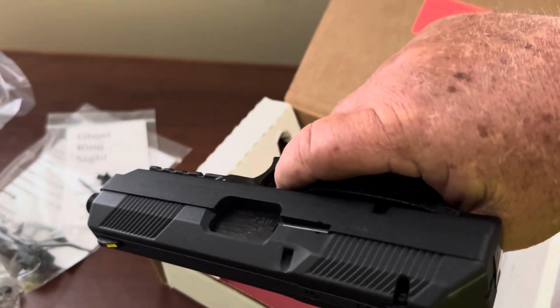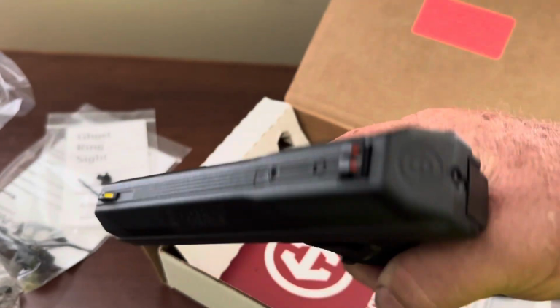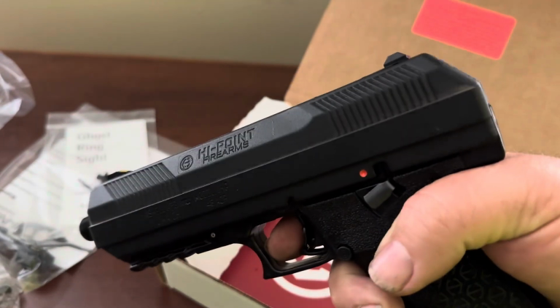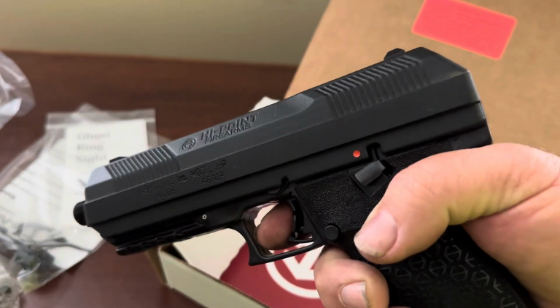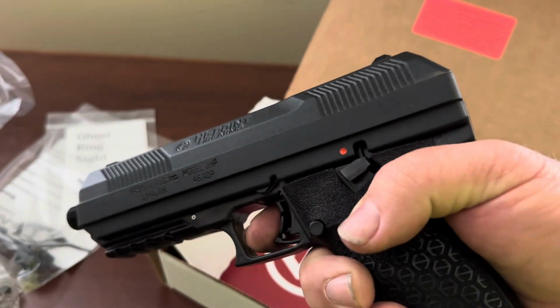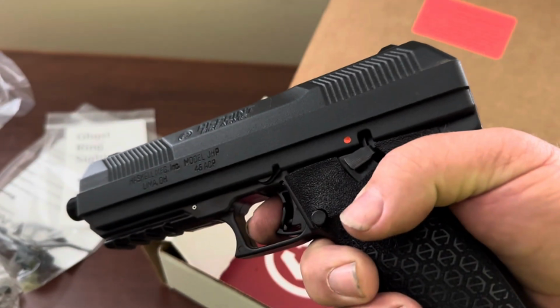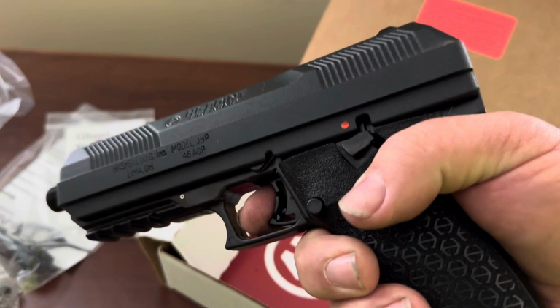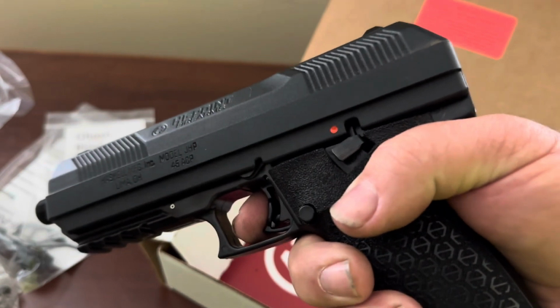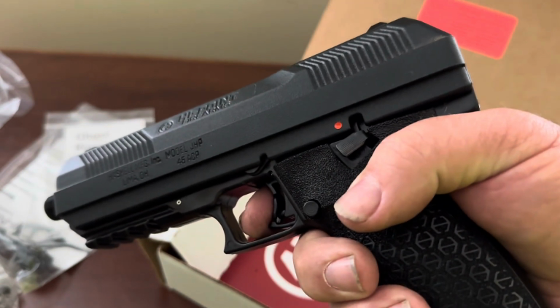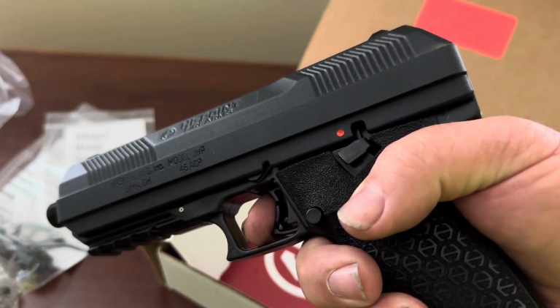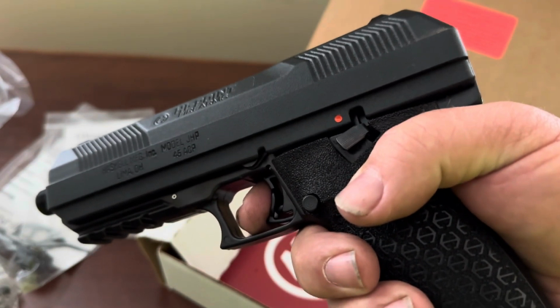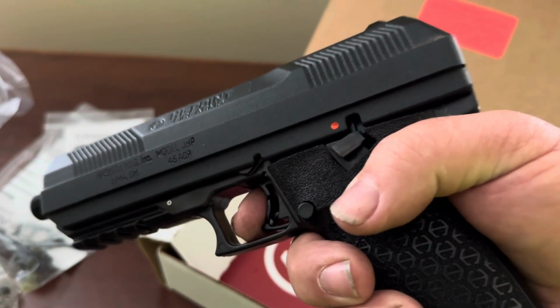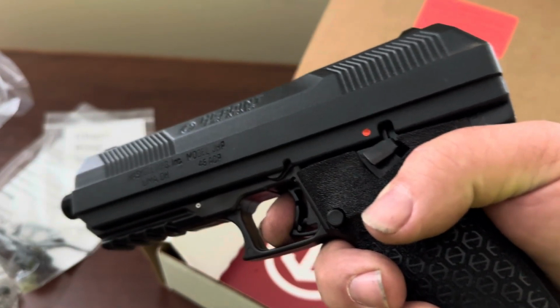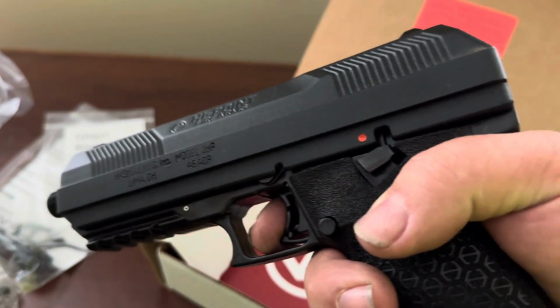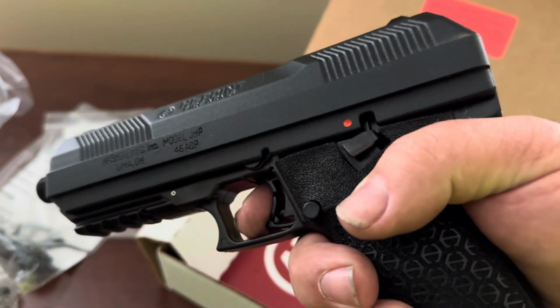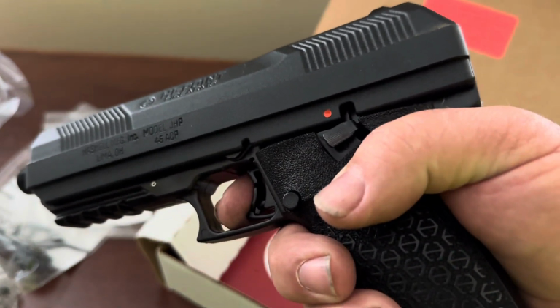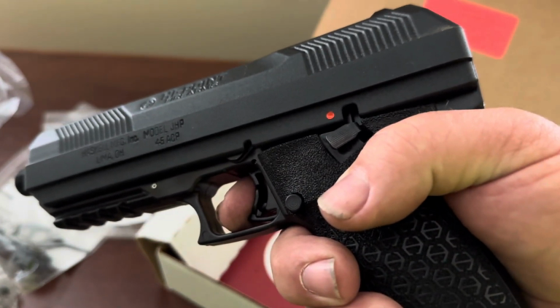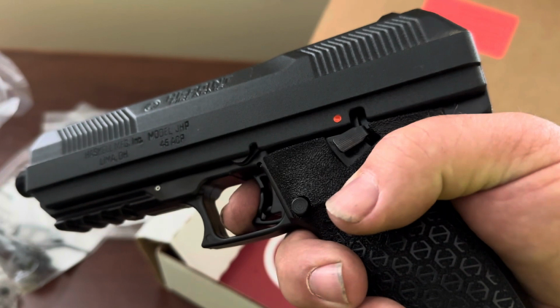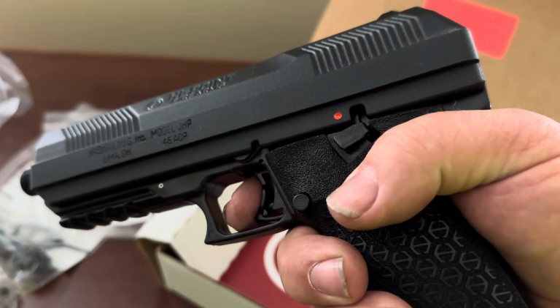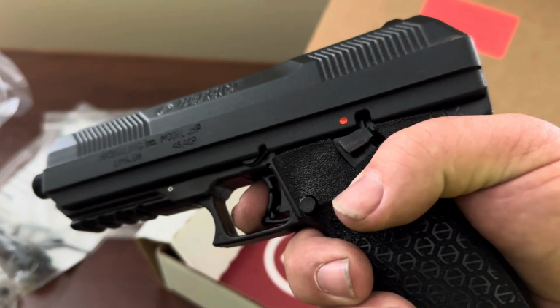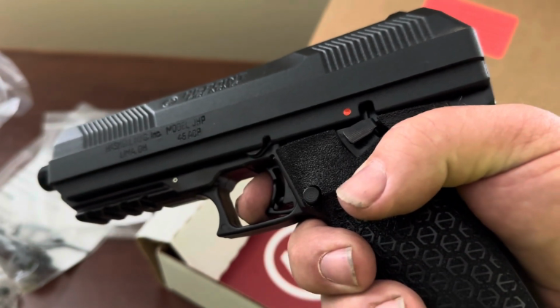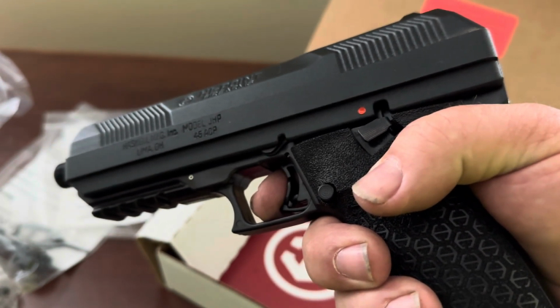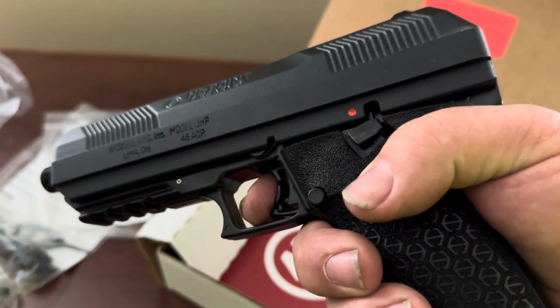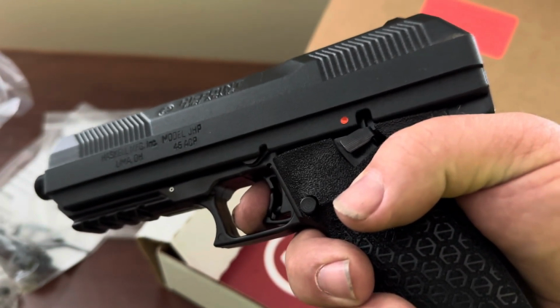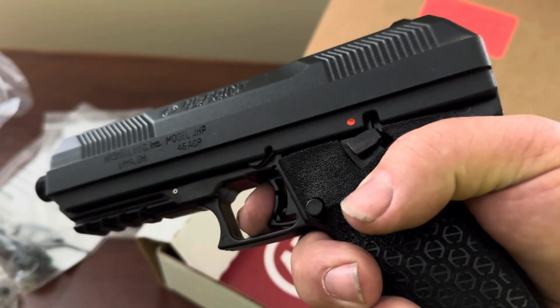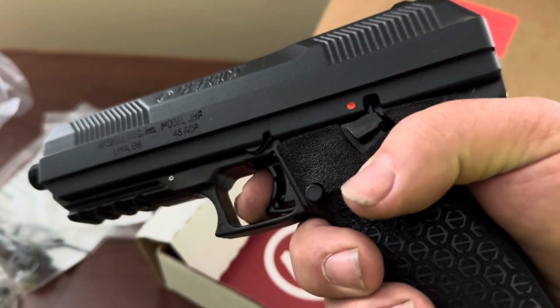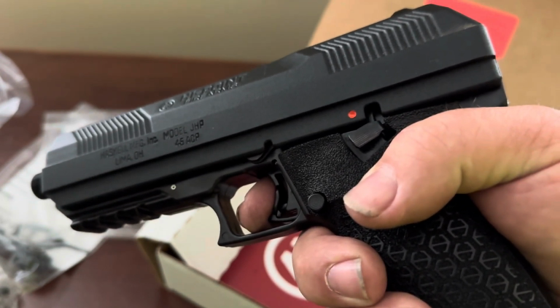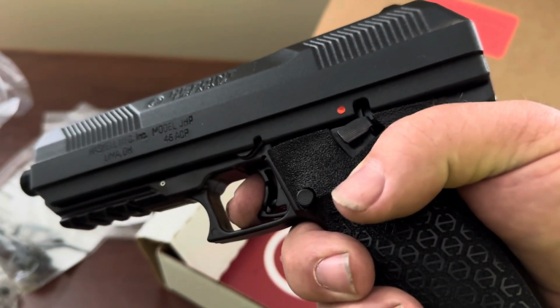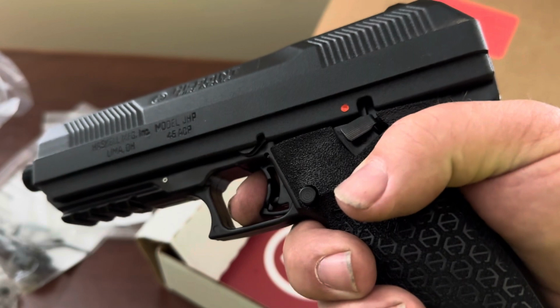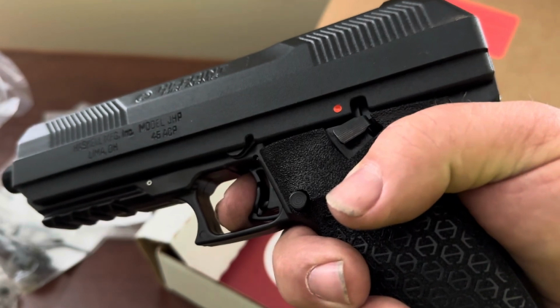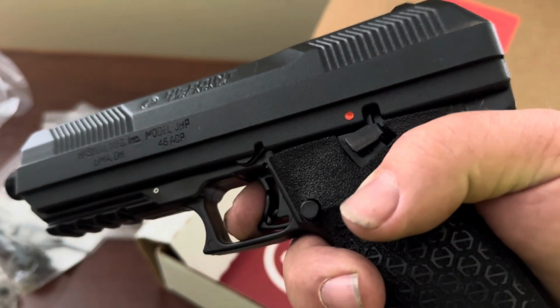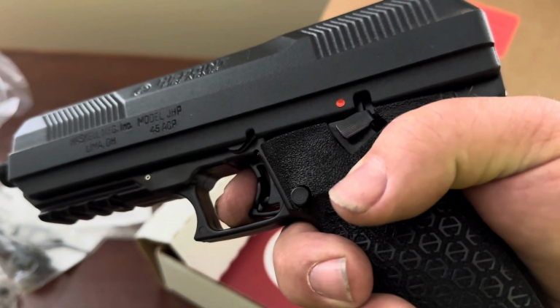All right, let's go down to the range Saturday and we'll try this puppy out. Thank you for tuning in to Mining Hobbies — you guys know what to do, I appreciate it when you do it. Have a great day.